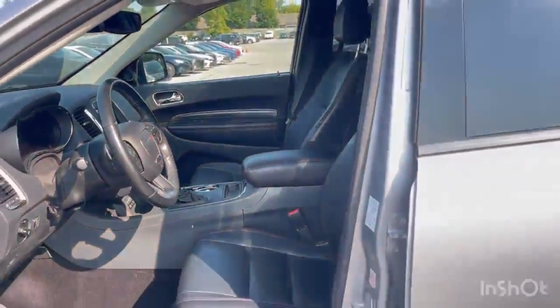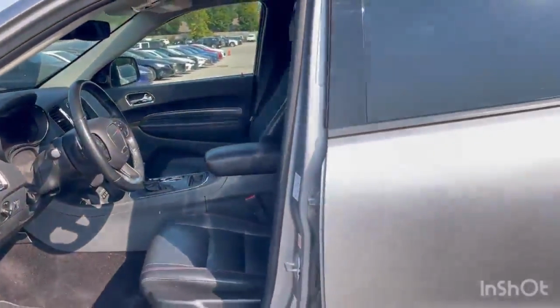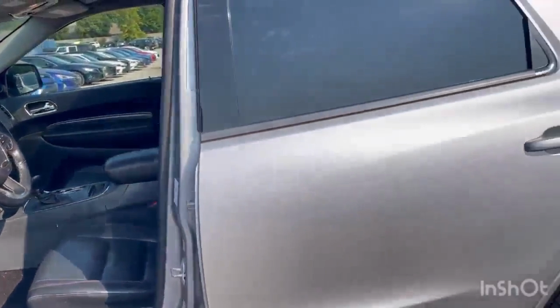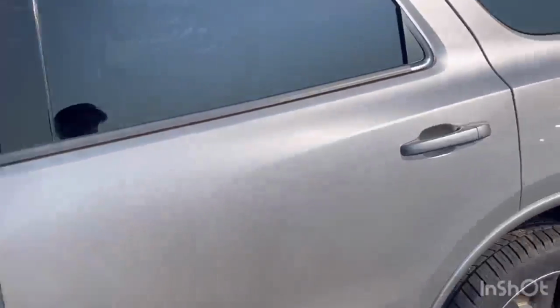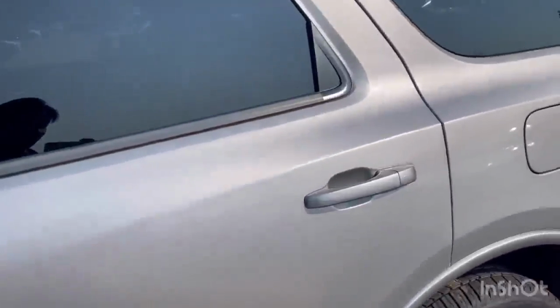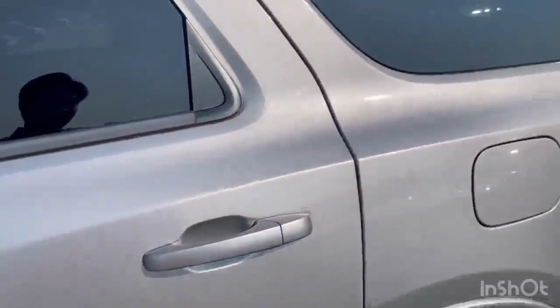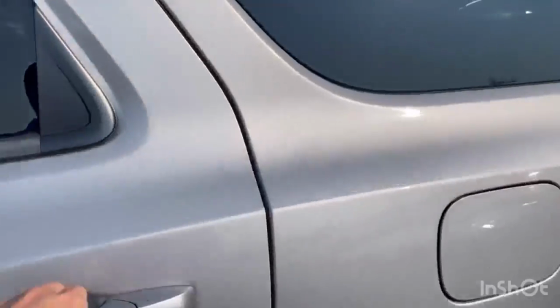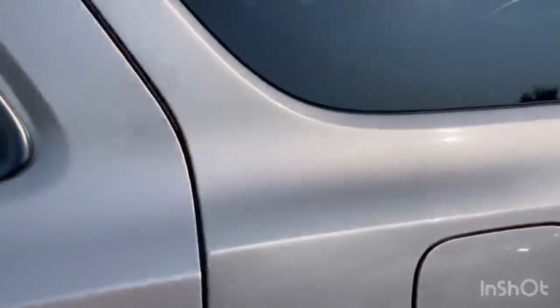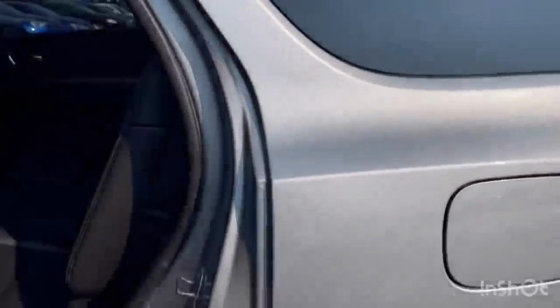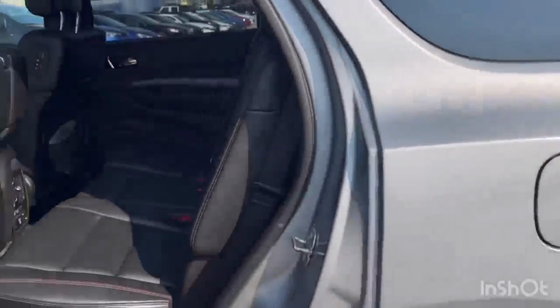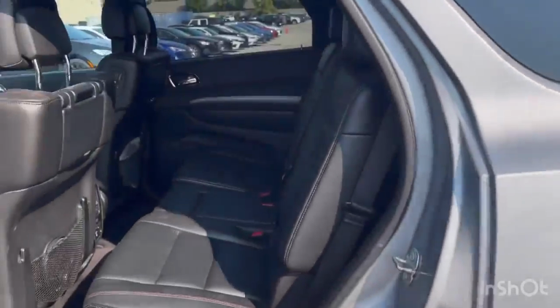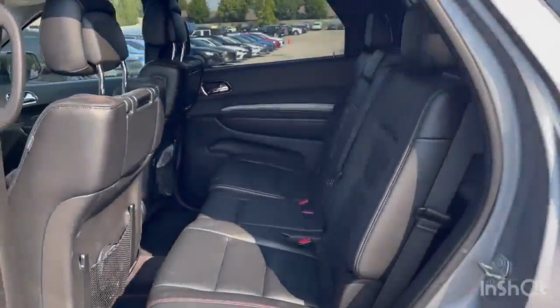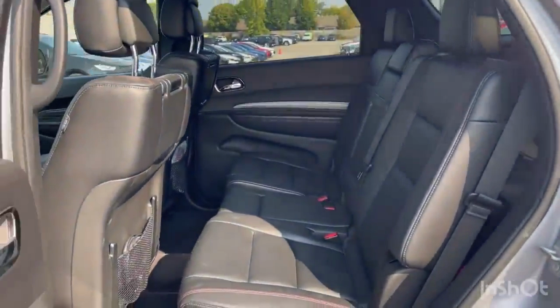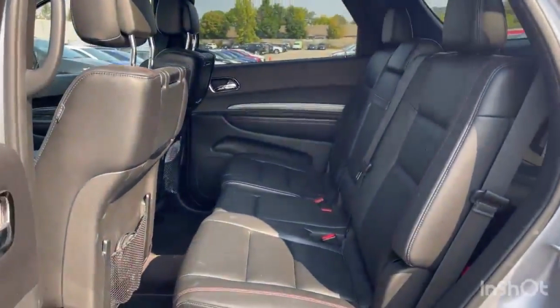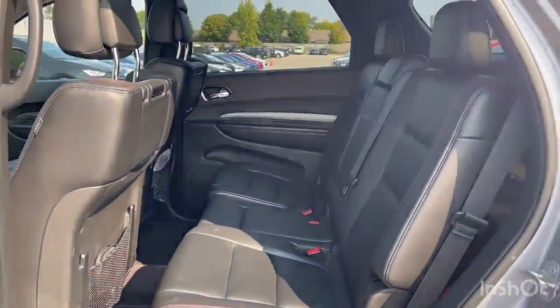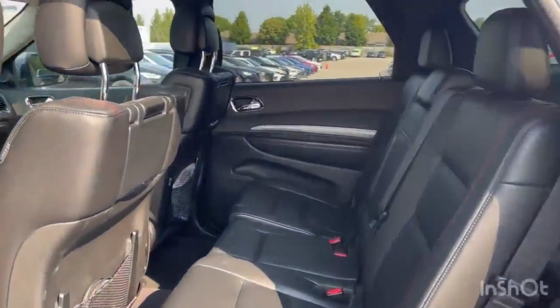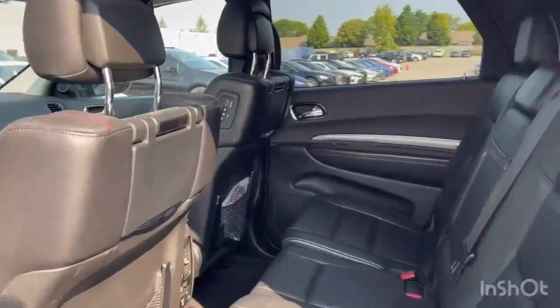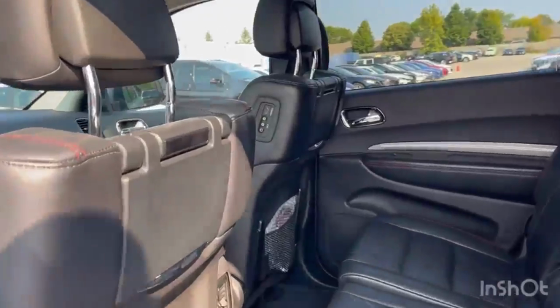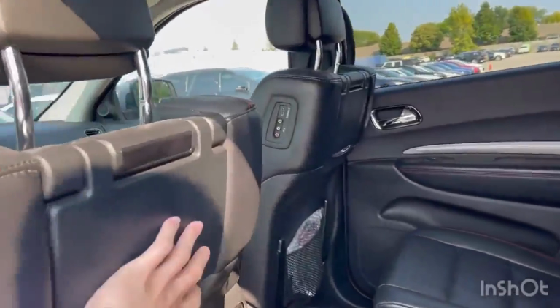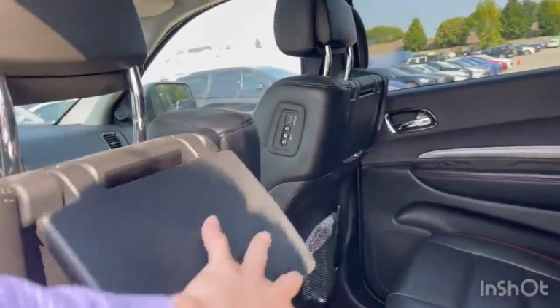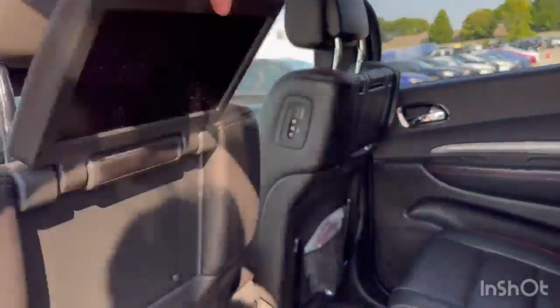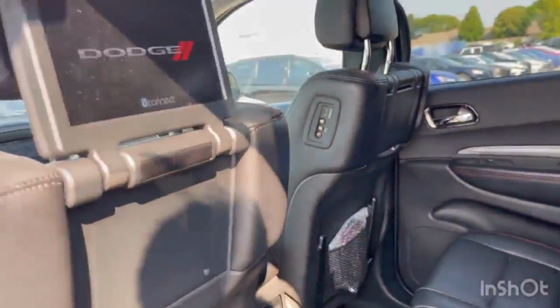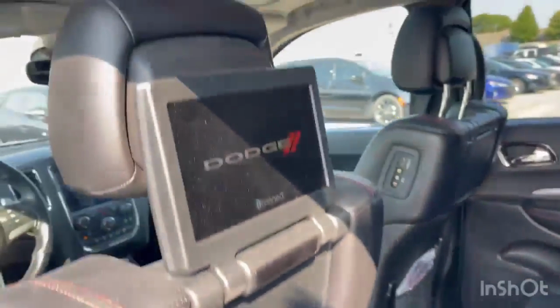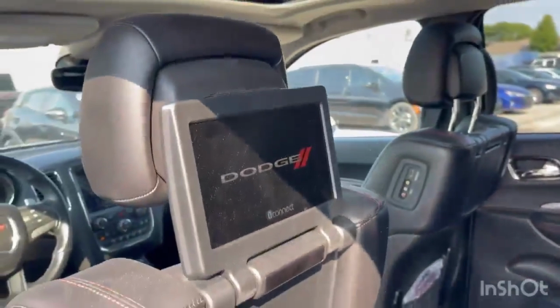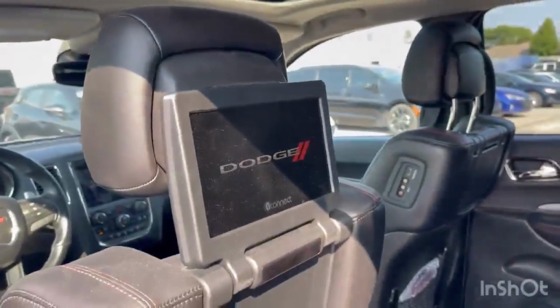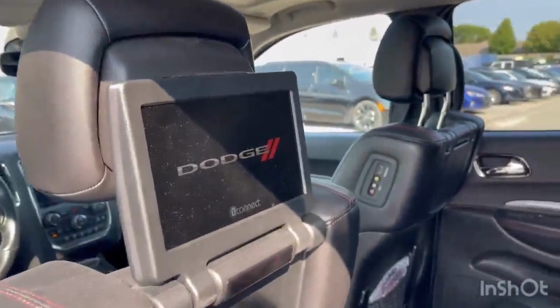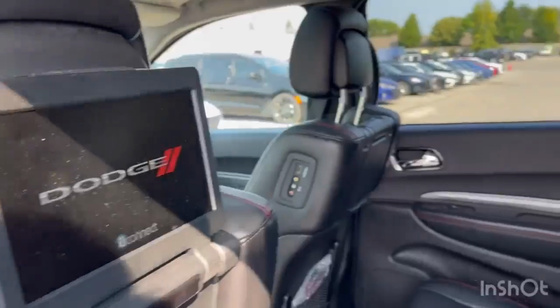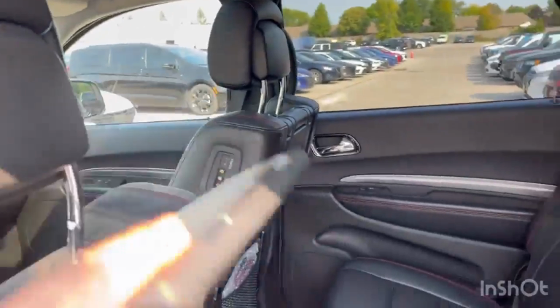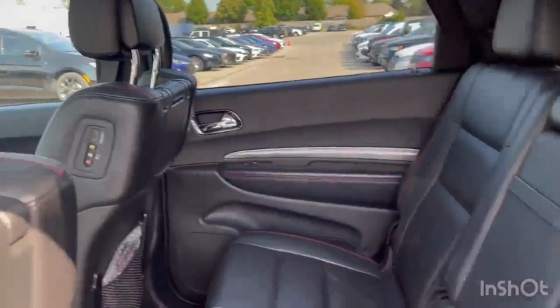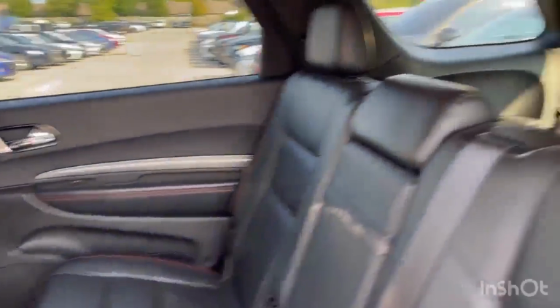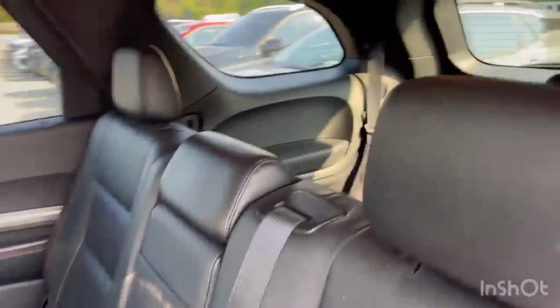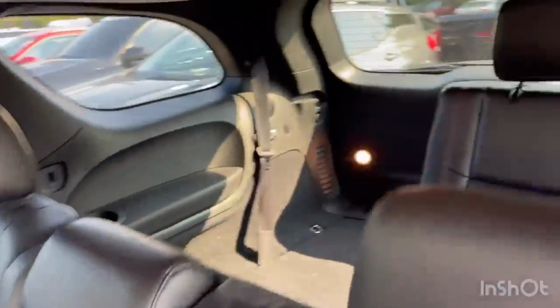Moving on into the back is where this Durango shines. We've got a bench seat and rear seat entertainment. Lots of space back here.